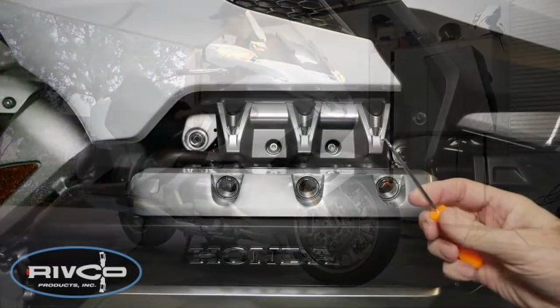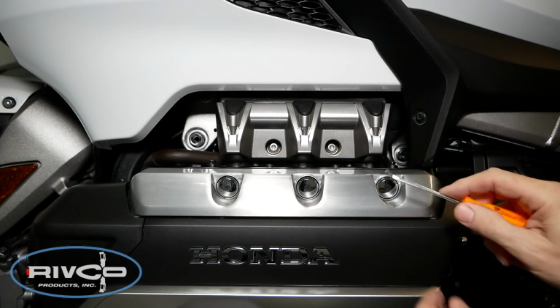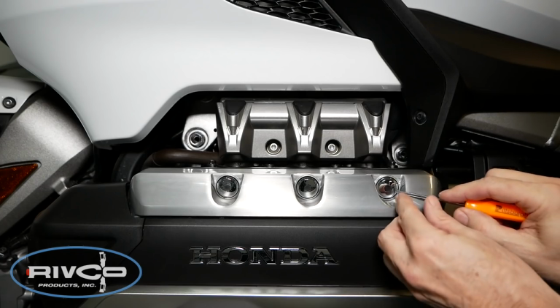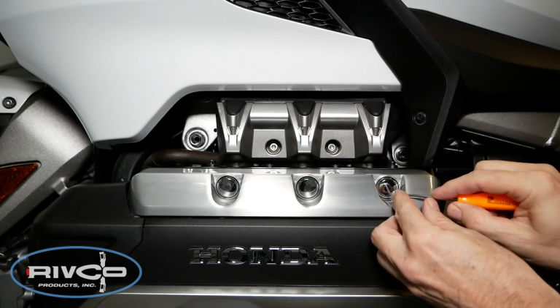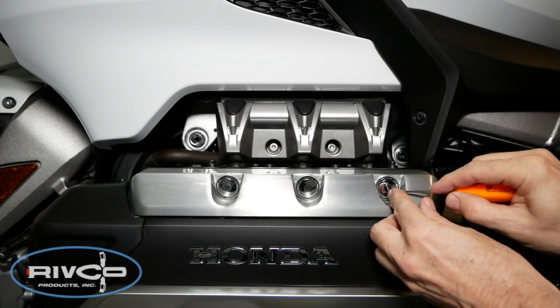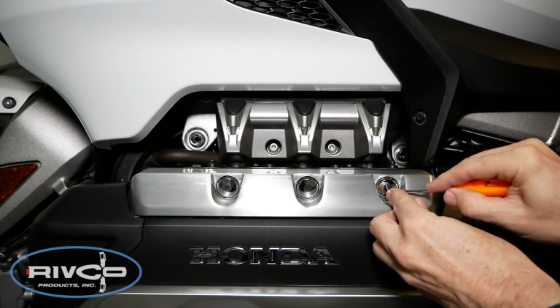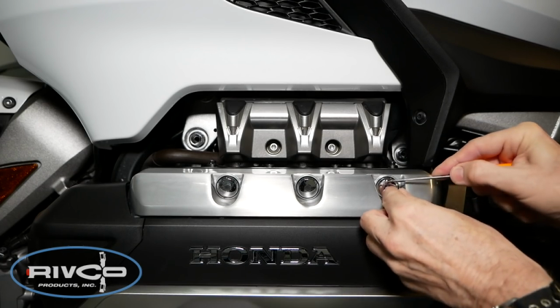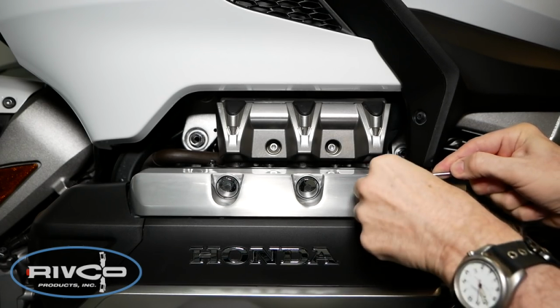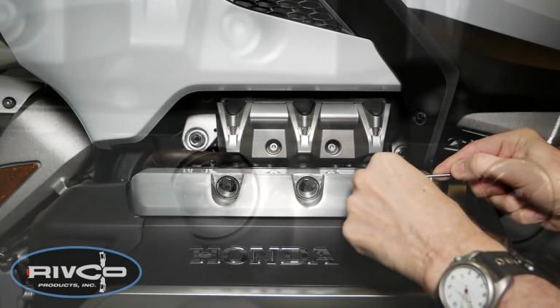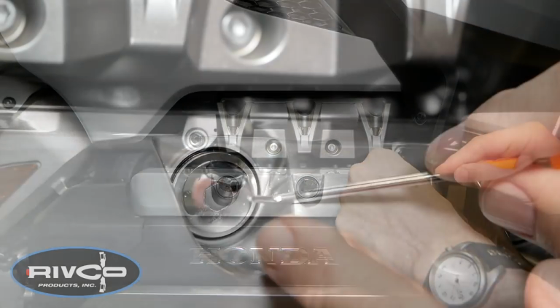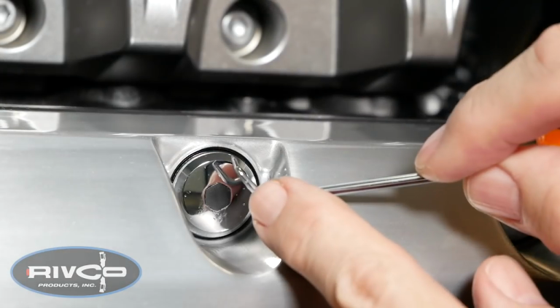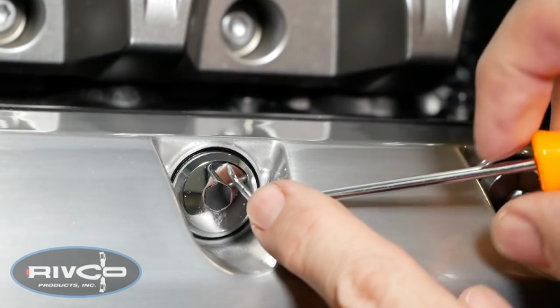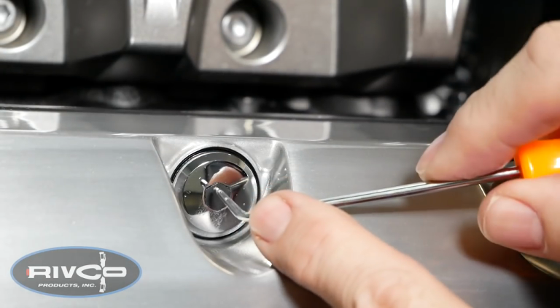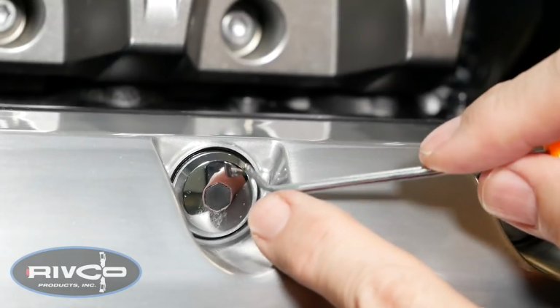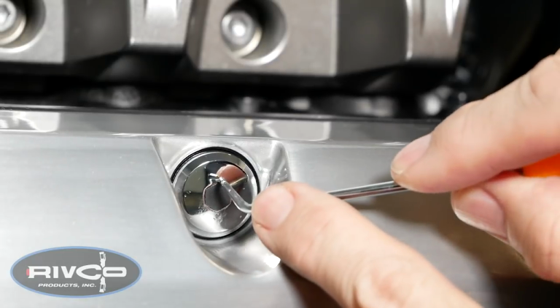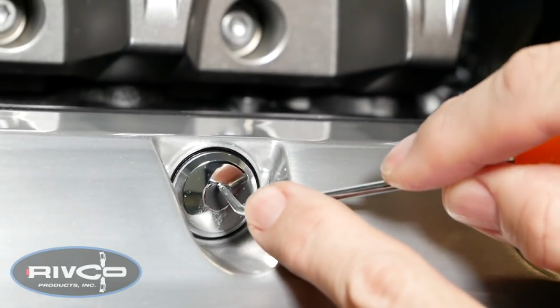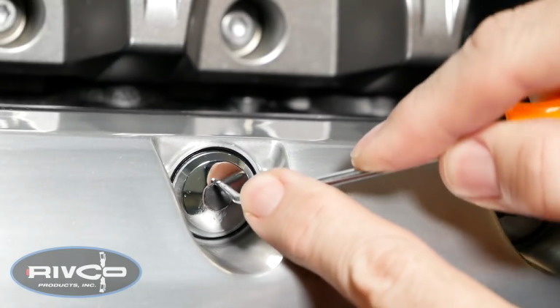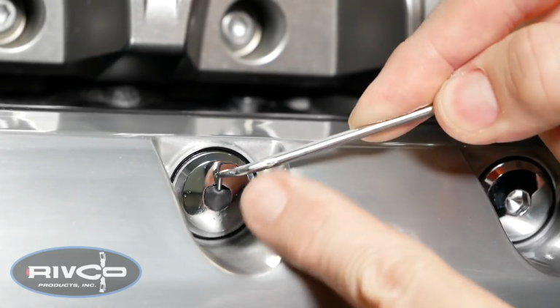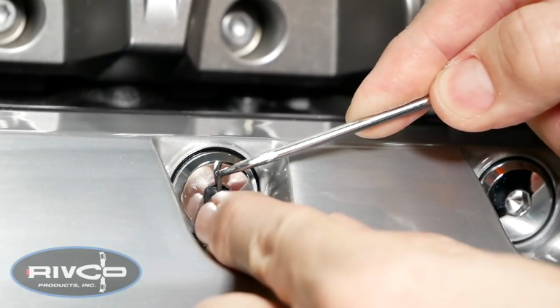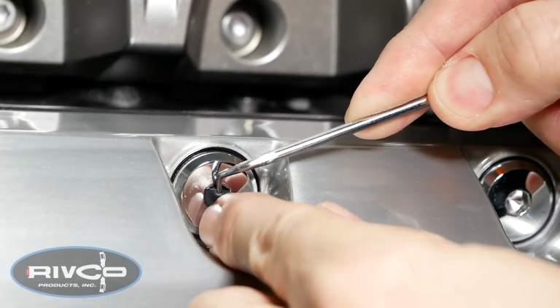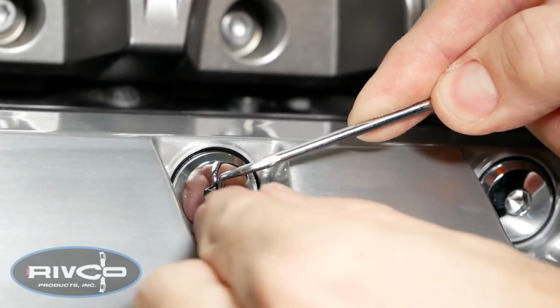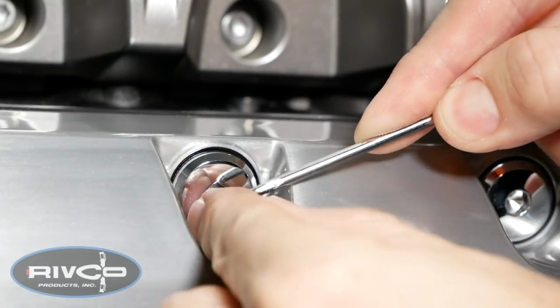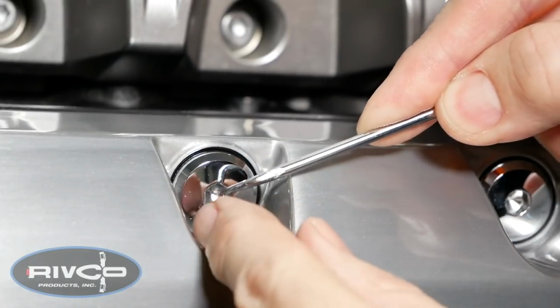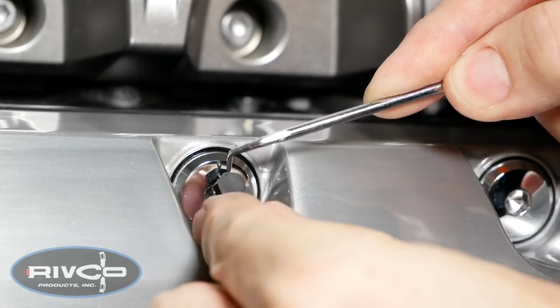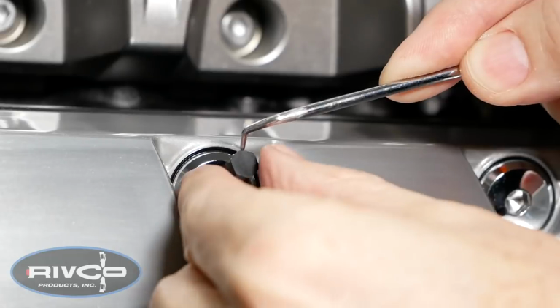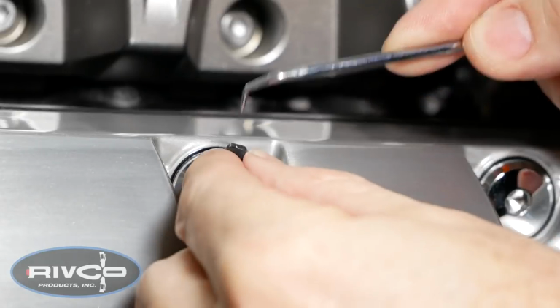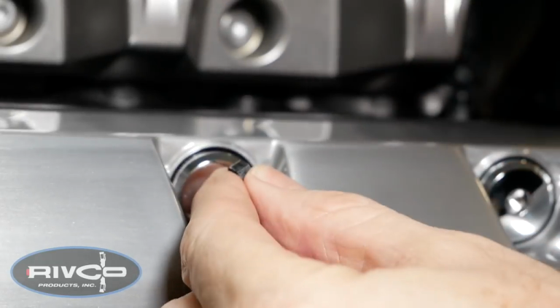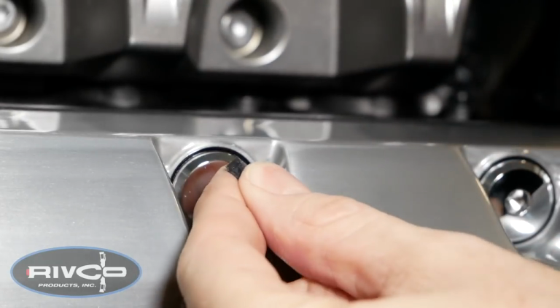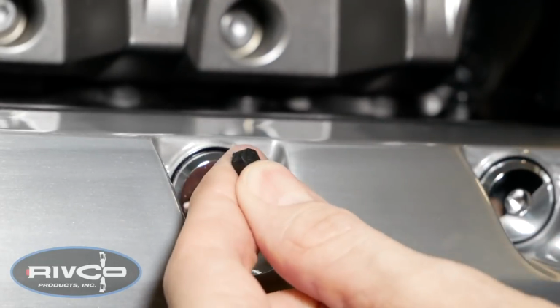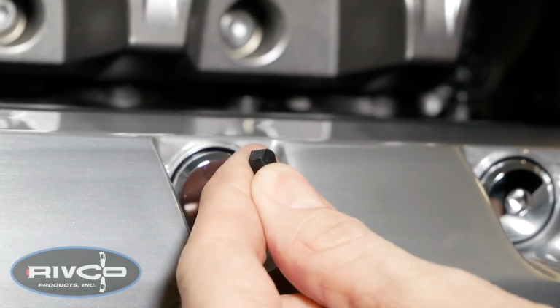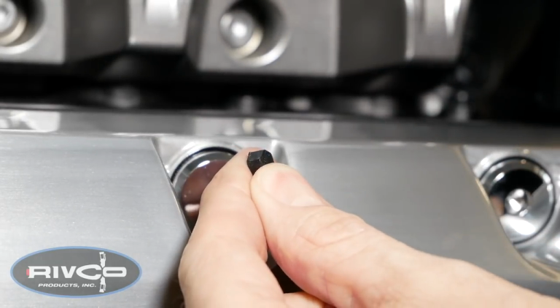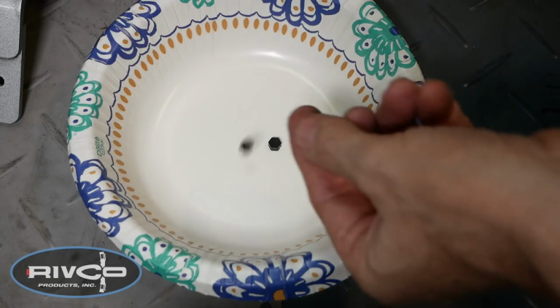Starting on the left side of the motorcycle, use a small pick or screwdriver to remove the little decorative rubber plugs from the center of the valve cover bolts. It's a good idea to keep all of the parts you remove in a small parts bowl.